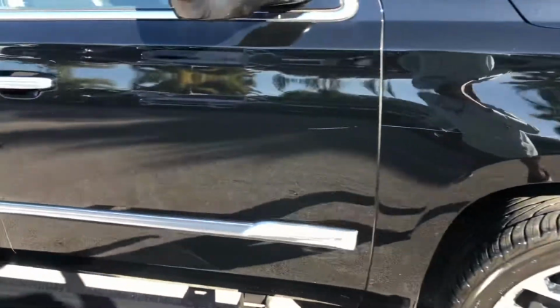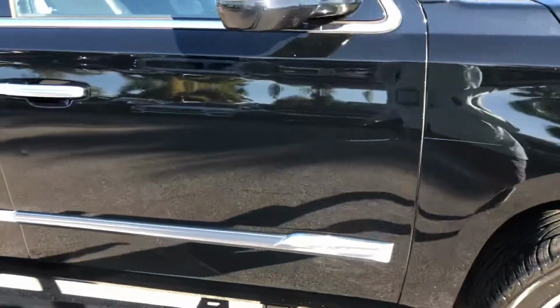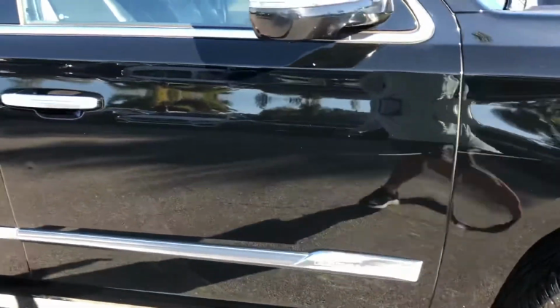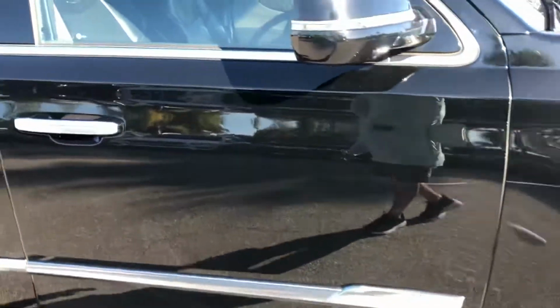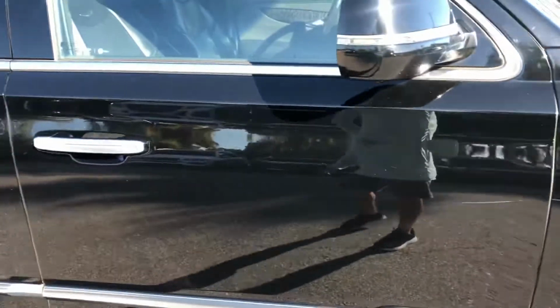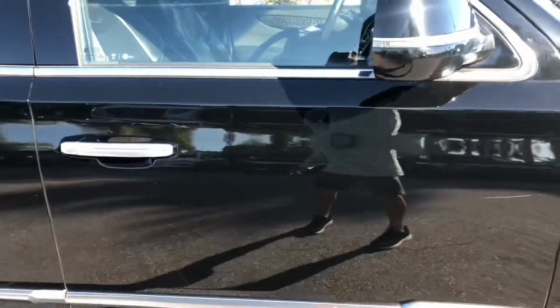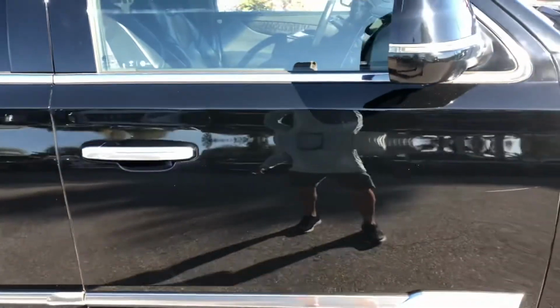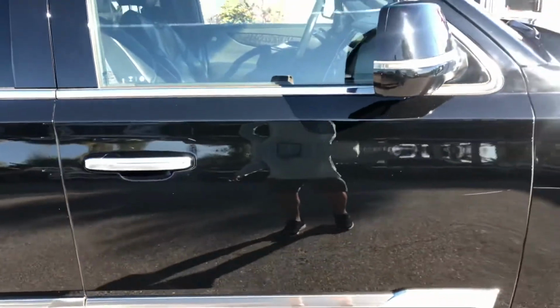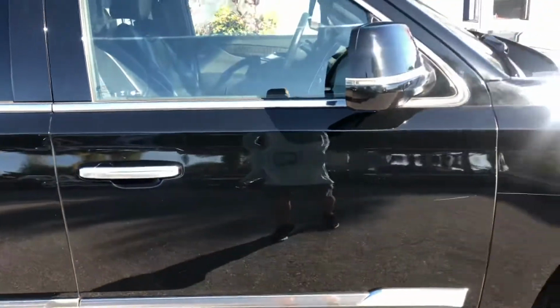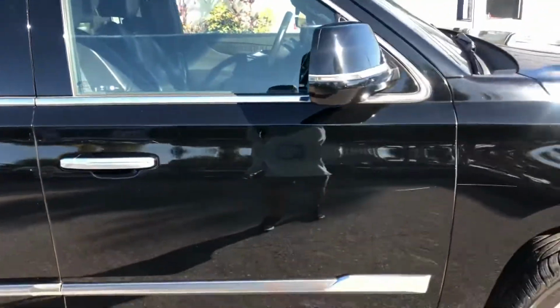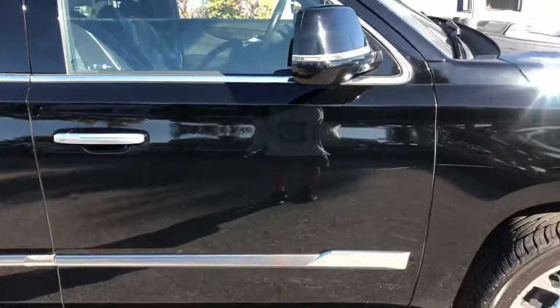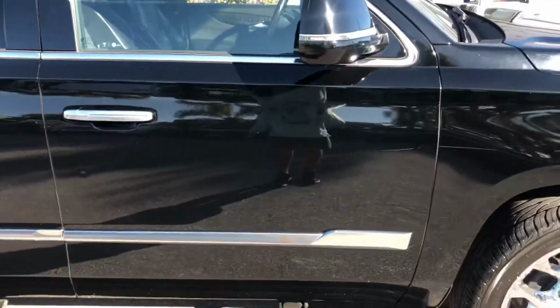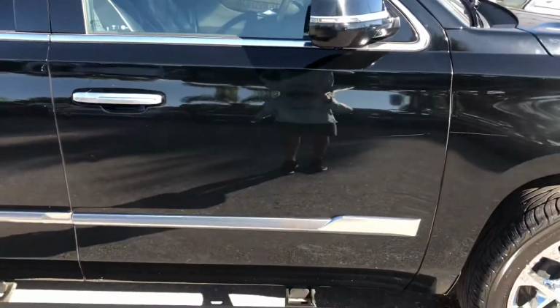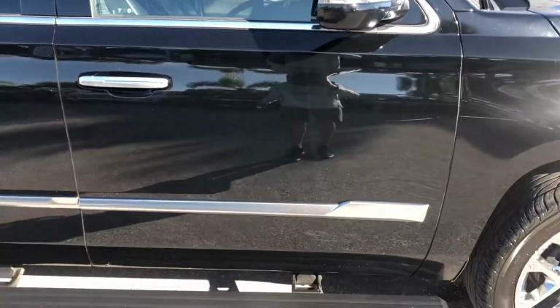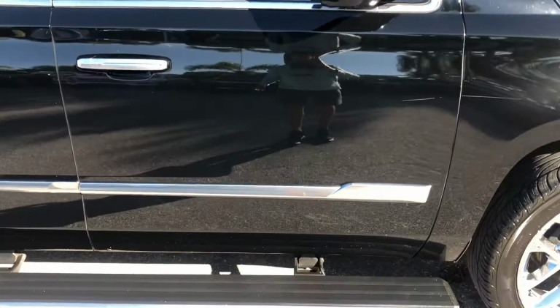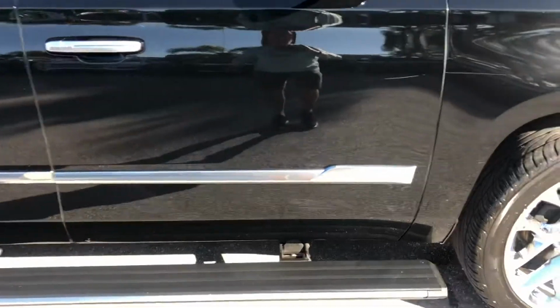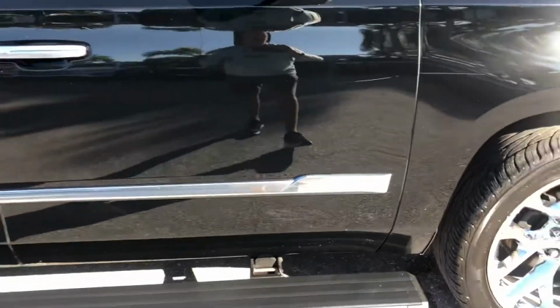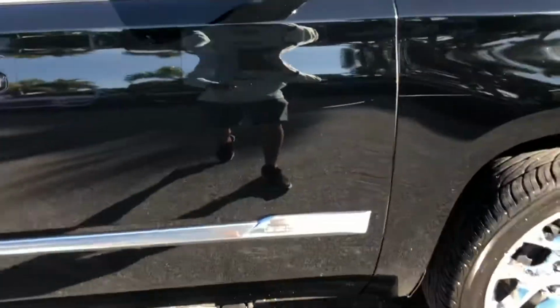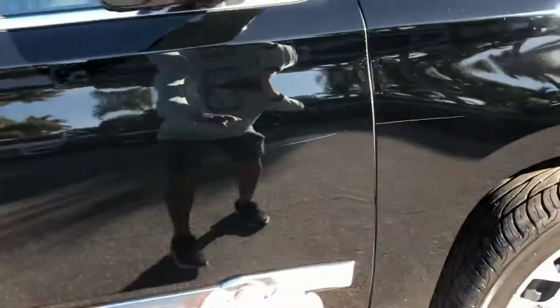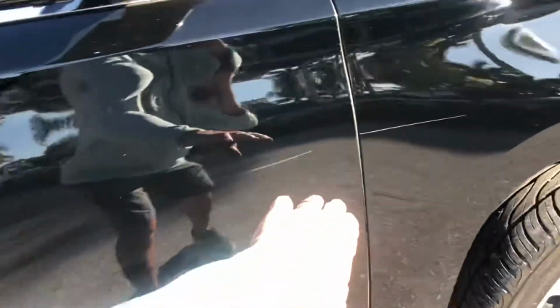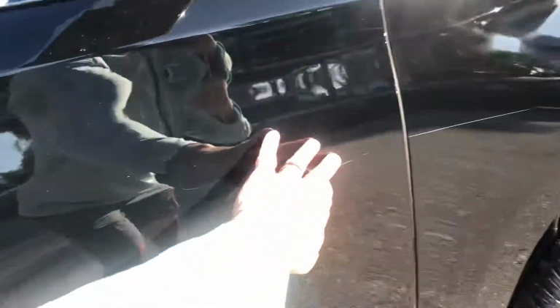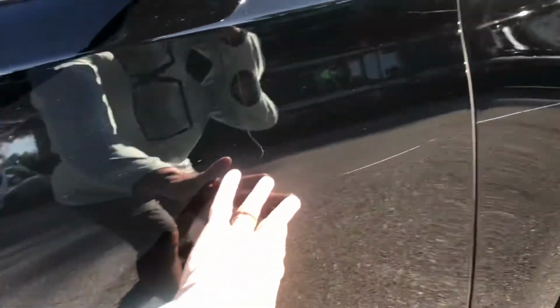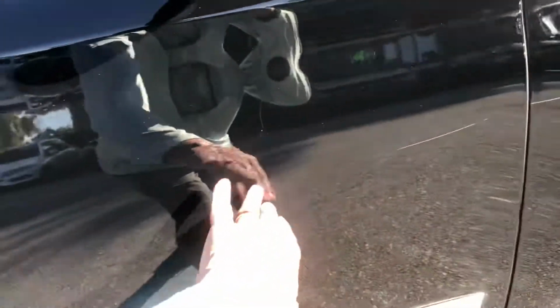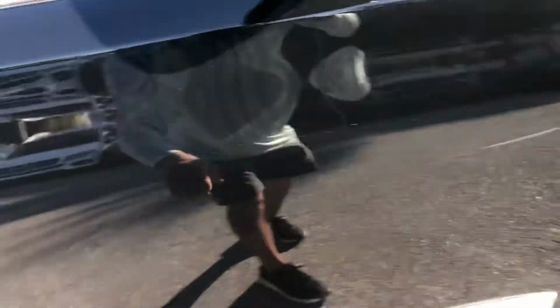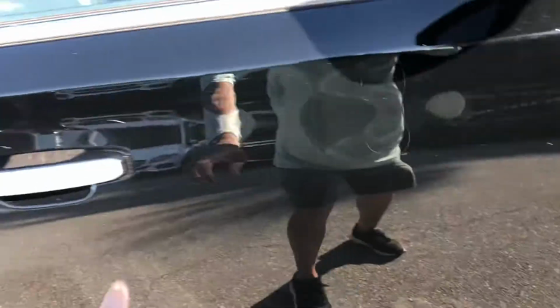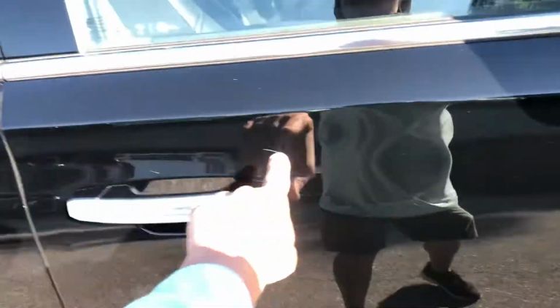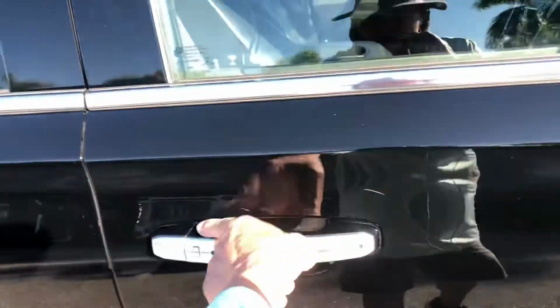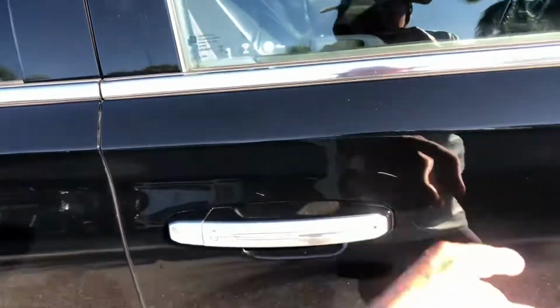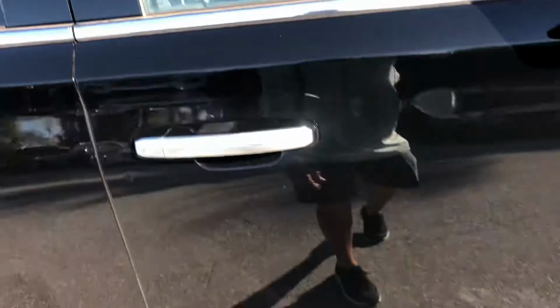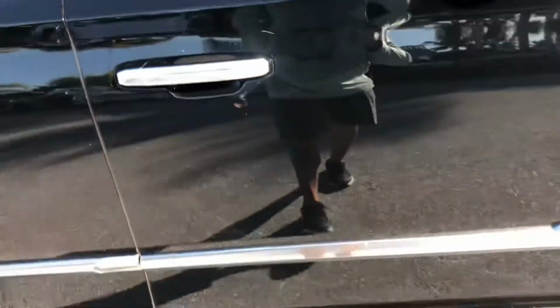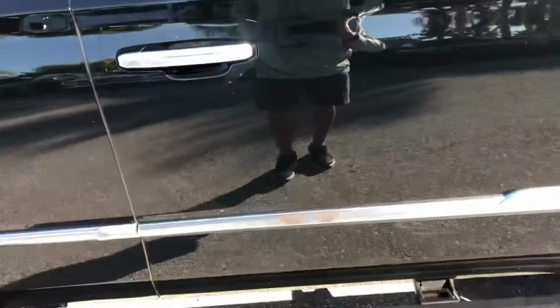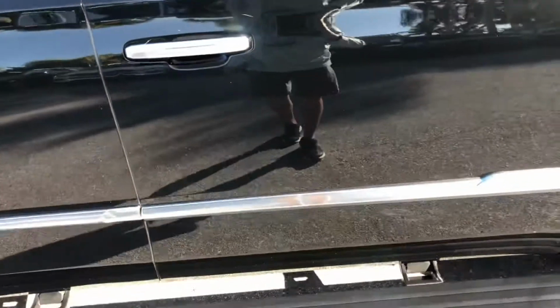Coming around now to the passenger side front door. That scratch continues right here. You've got some scratching up in here and some chipping.